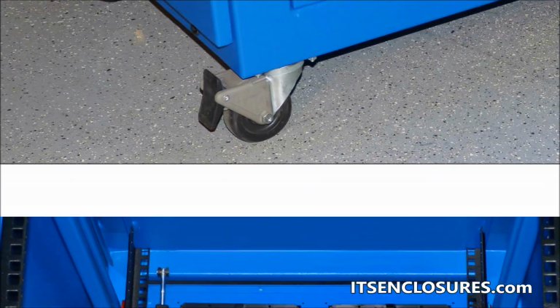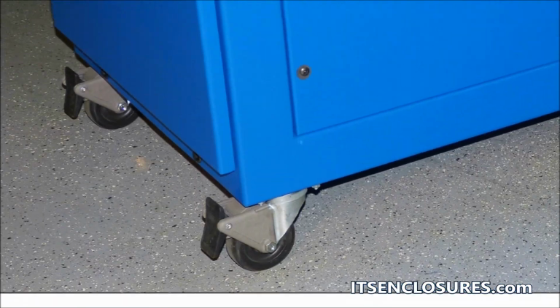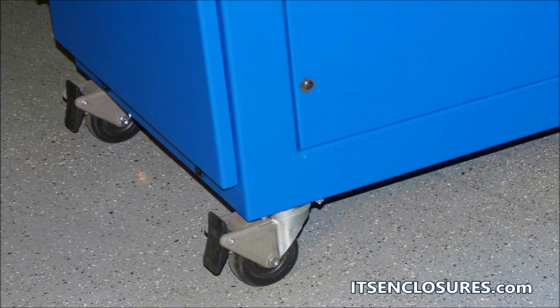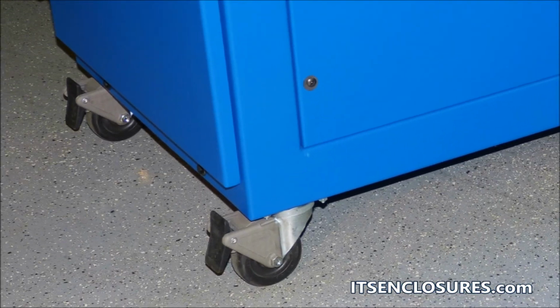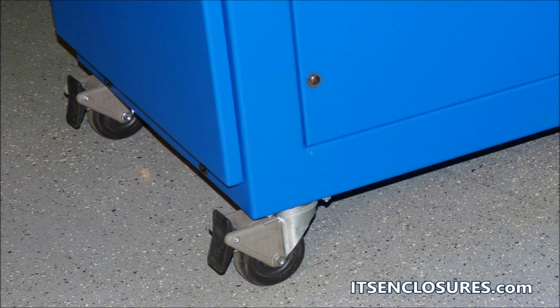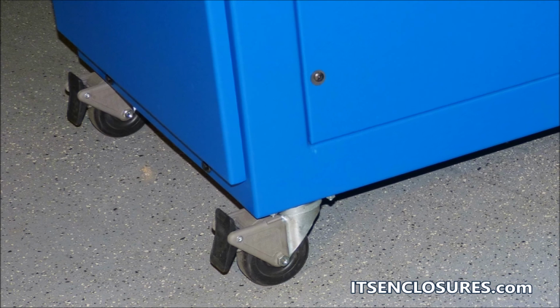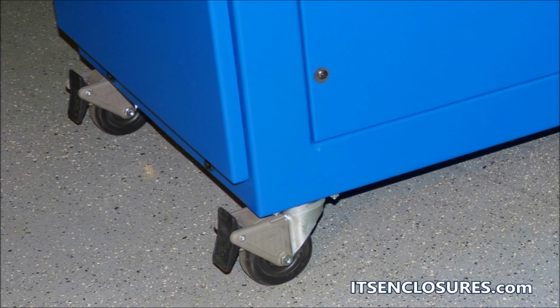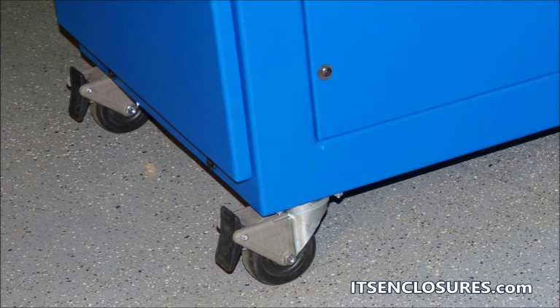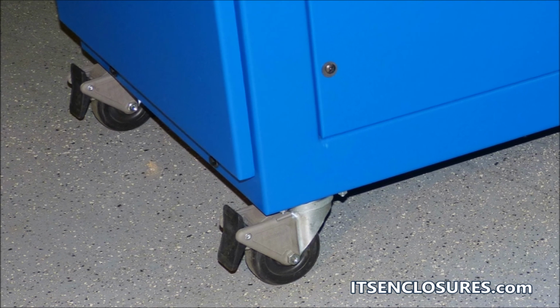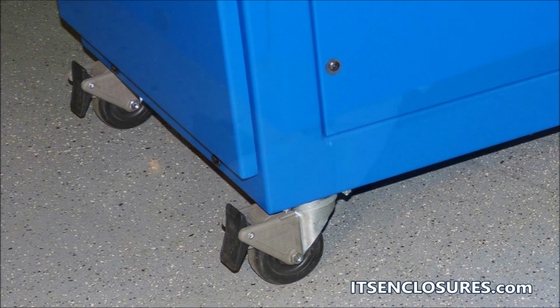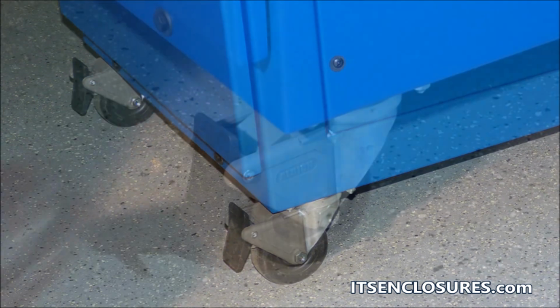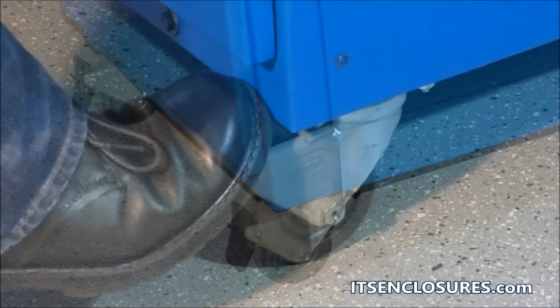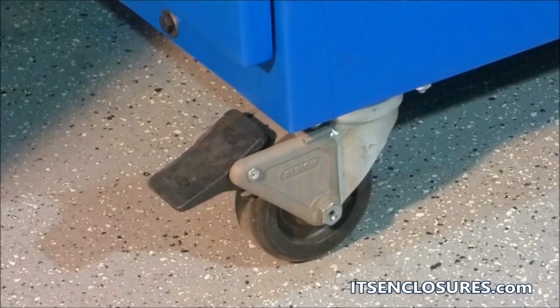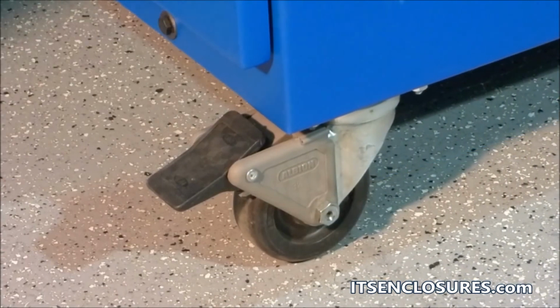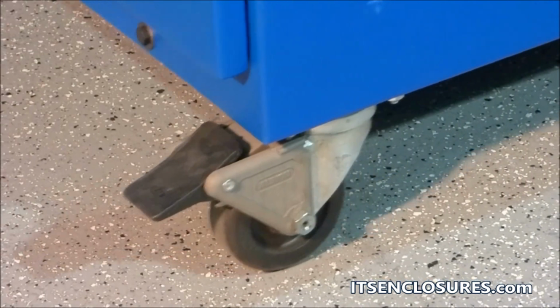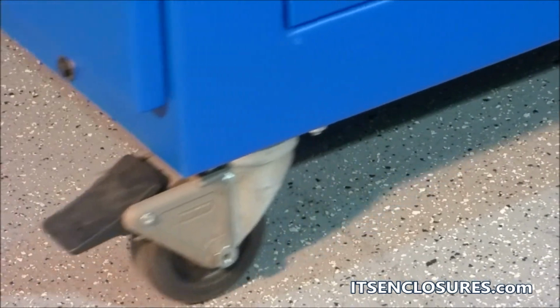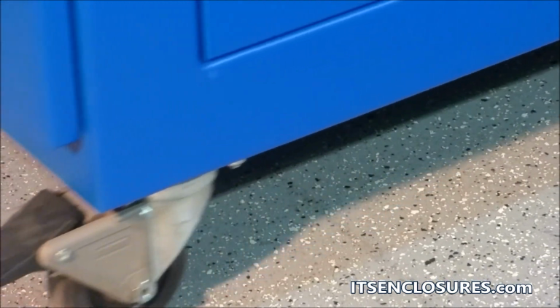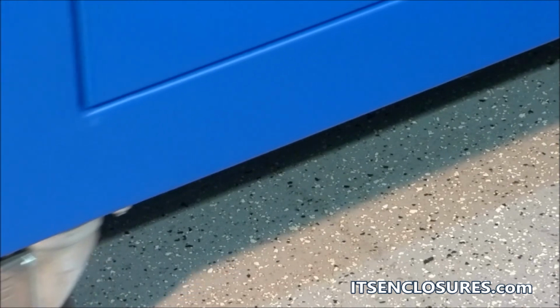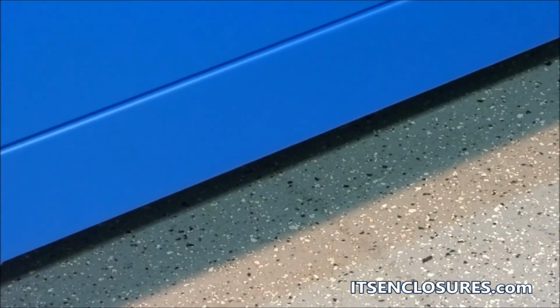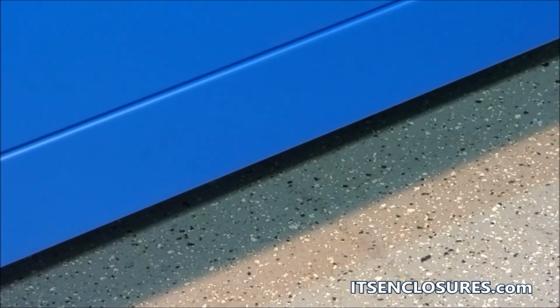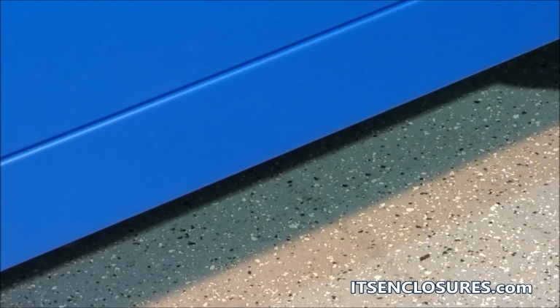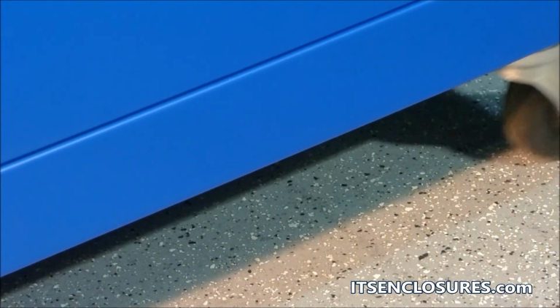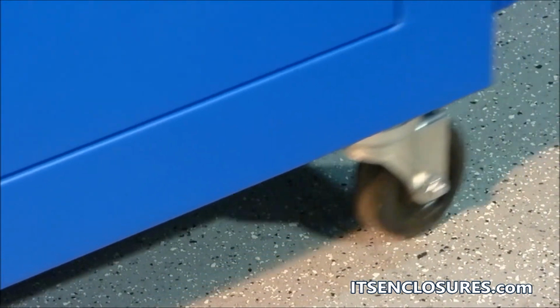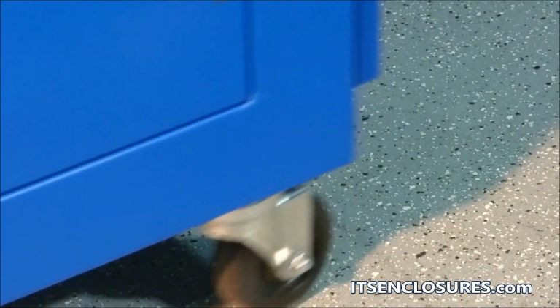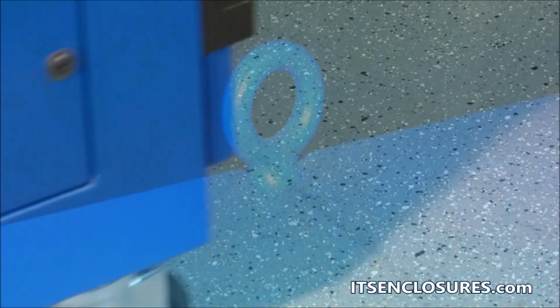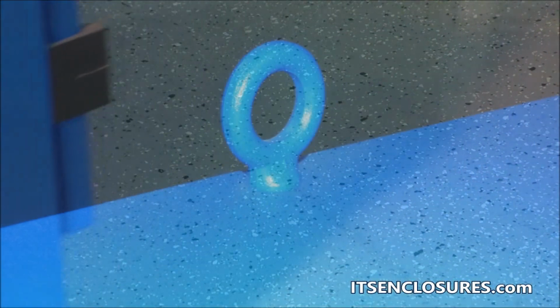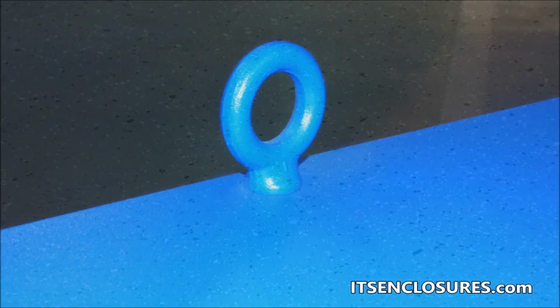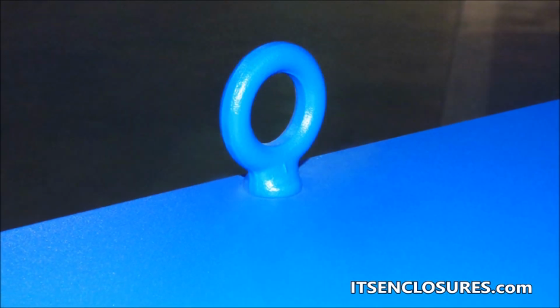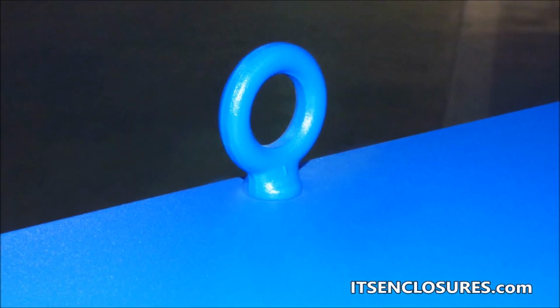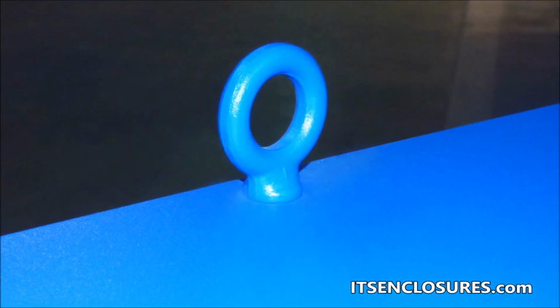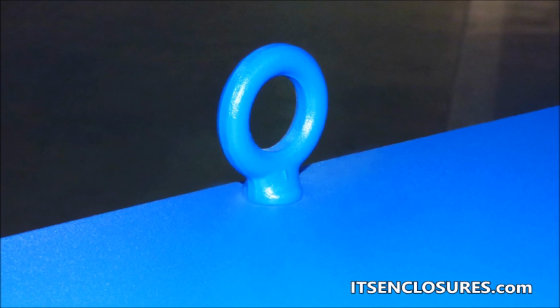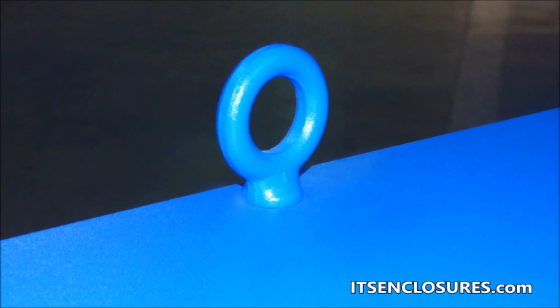Easily move the IR-80 around the factory floor with industrial-grade casters. The front casters are lockable and the rear are swiveled. Lift eyes can also be used for transportation.